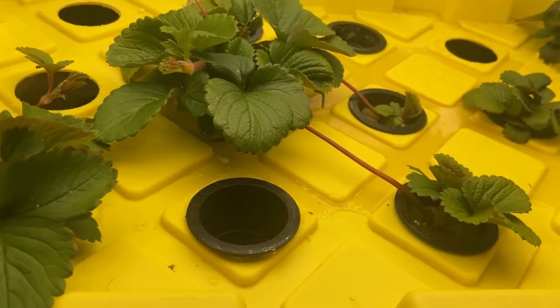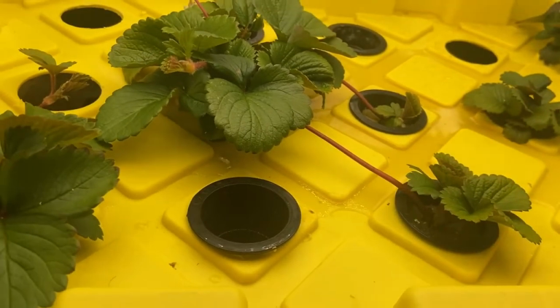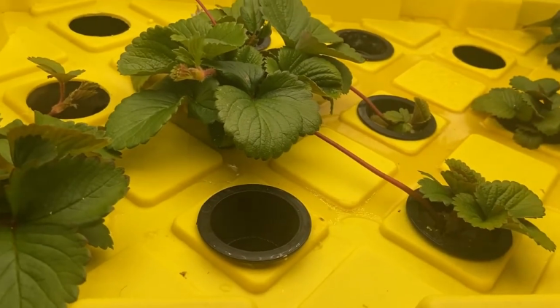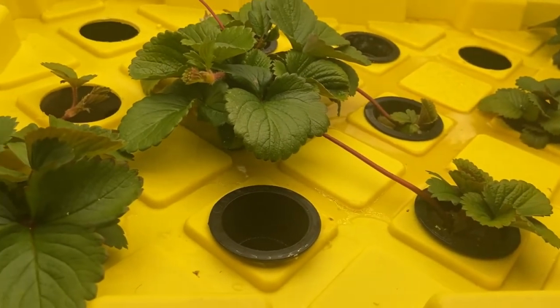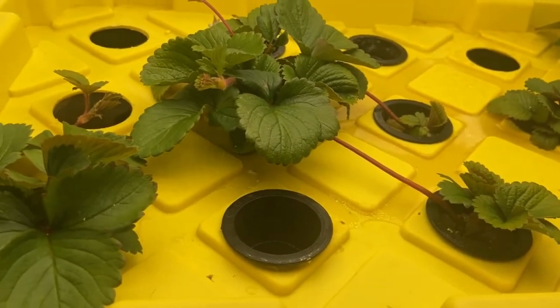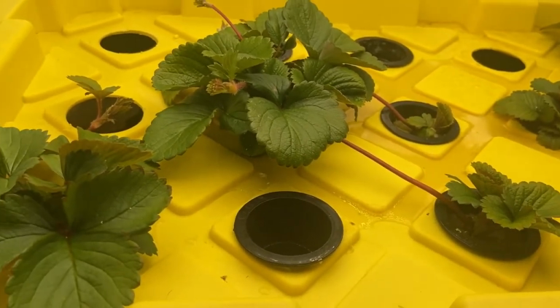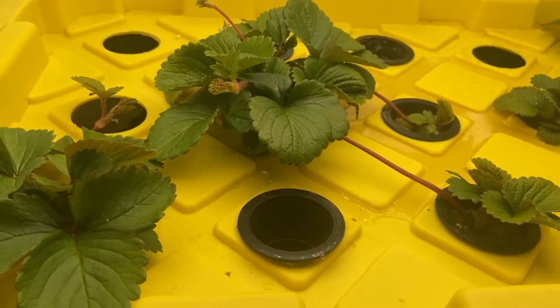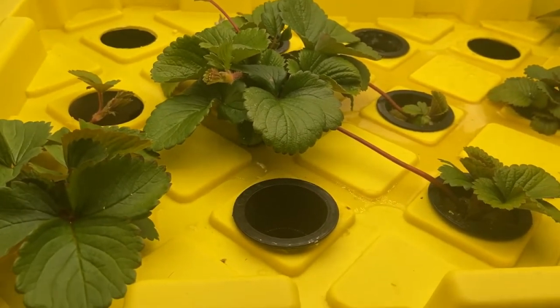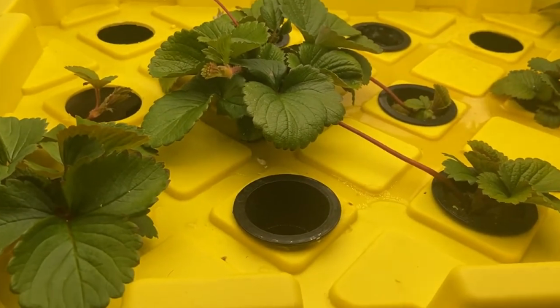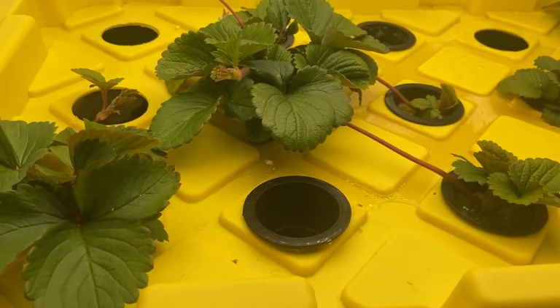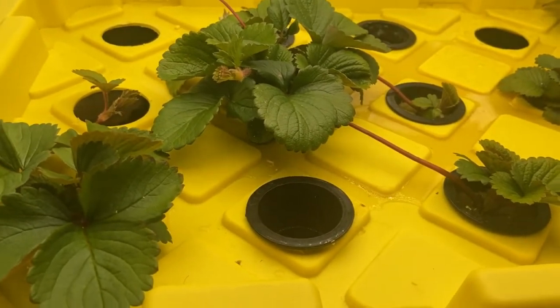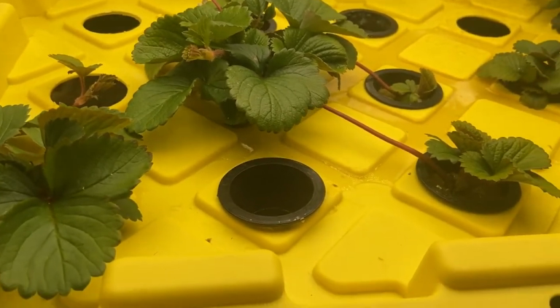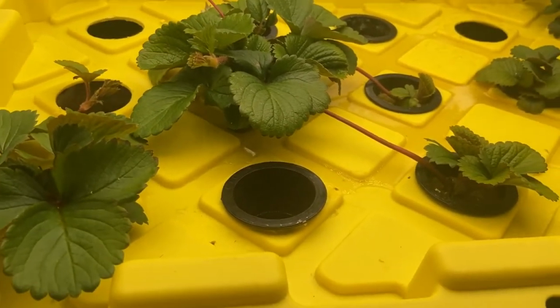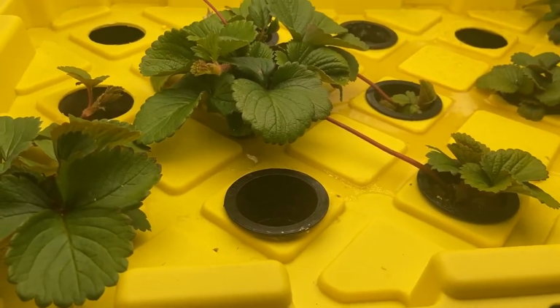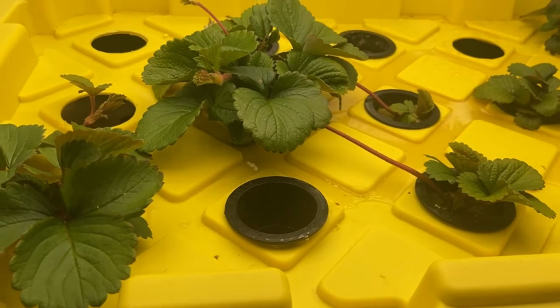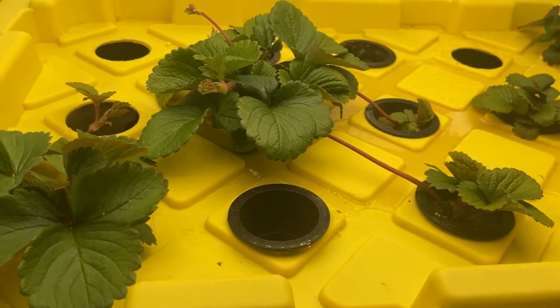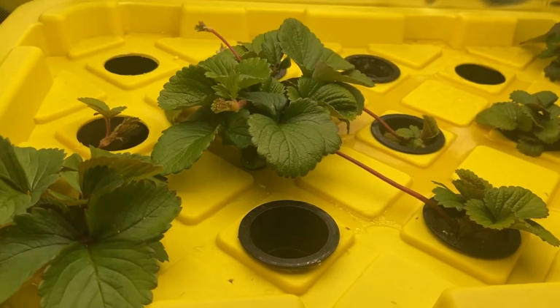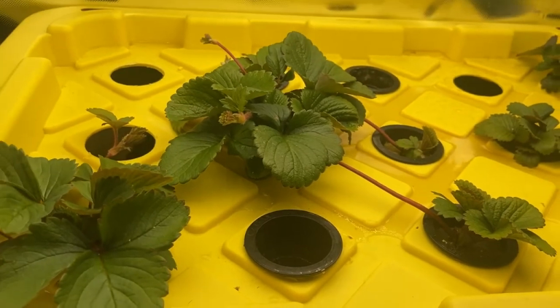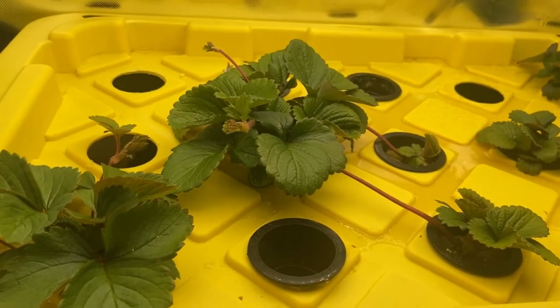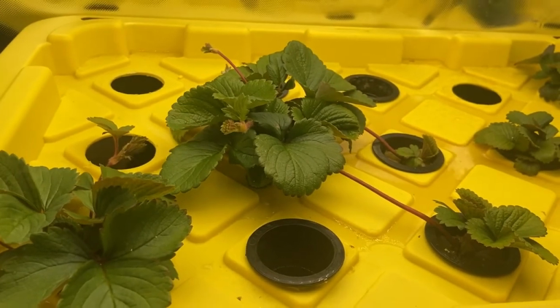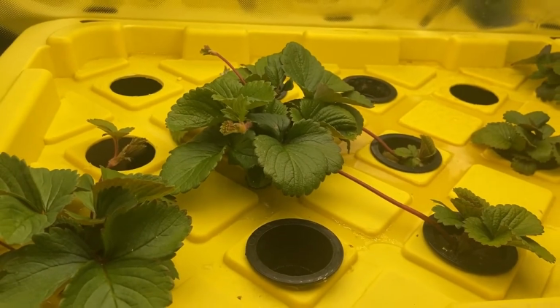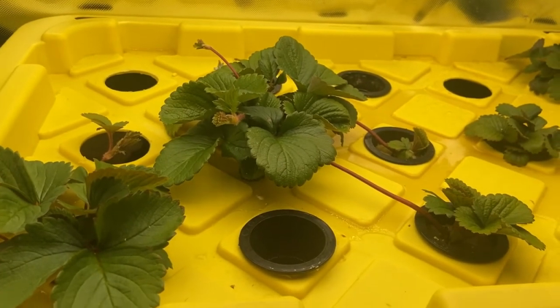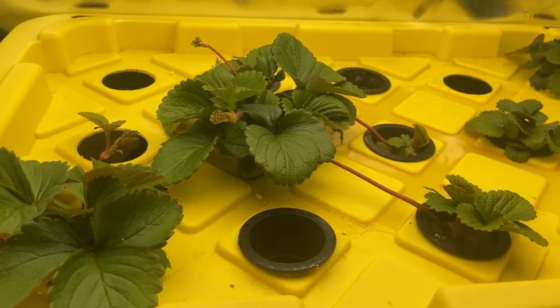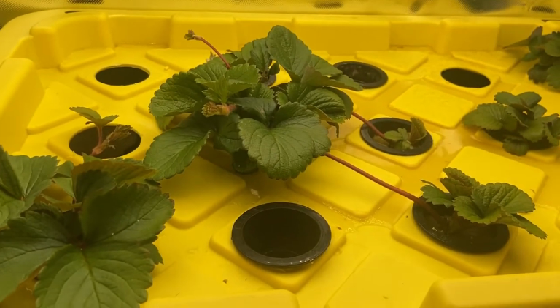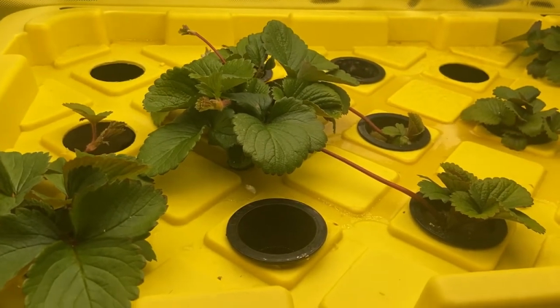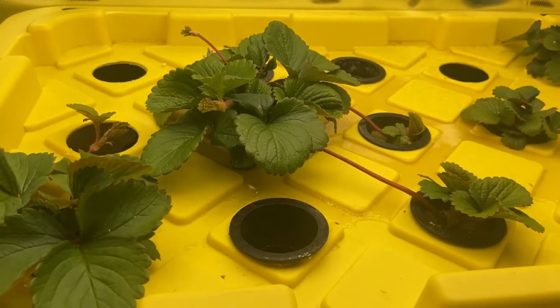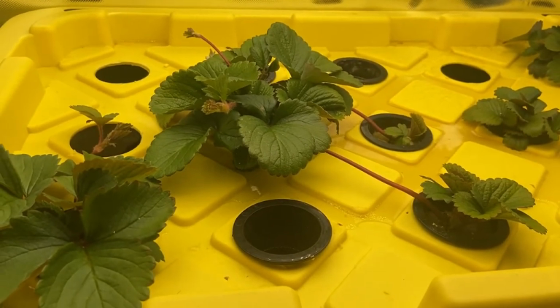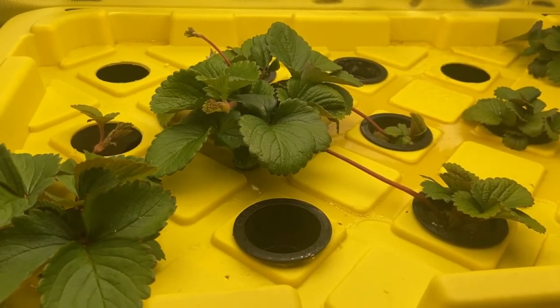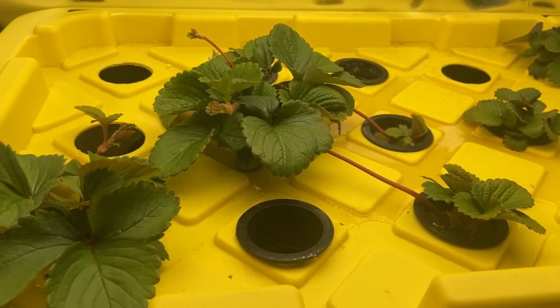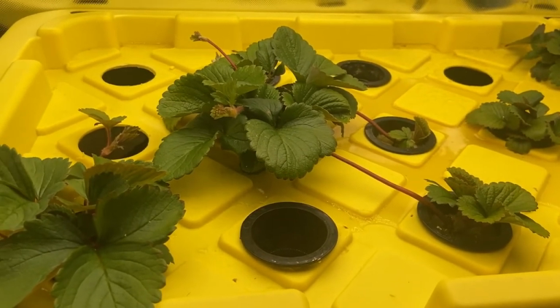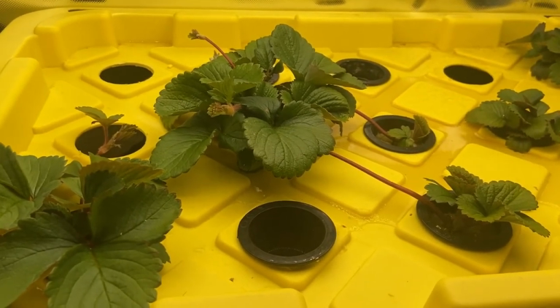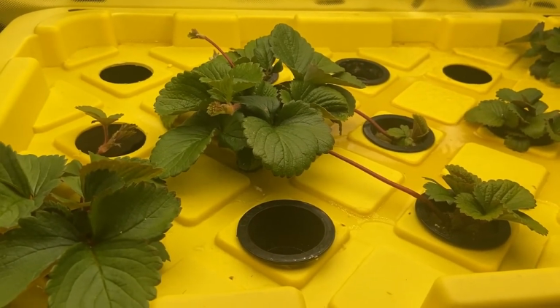Hello everyone, my name is Joshua Rudd with Rudd's Home Farm. Today we're going to talk about the second stage of growing your strawberries, which is the propagation phase.